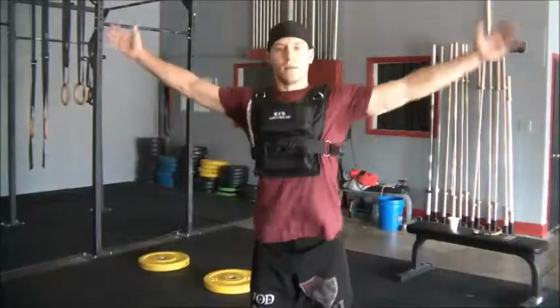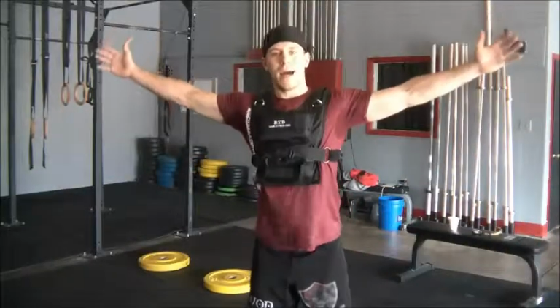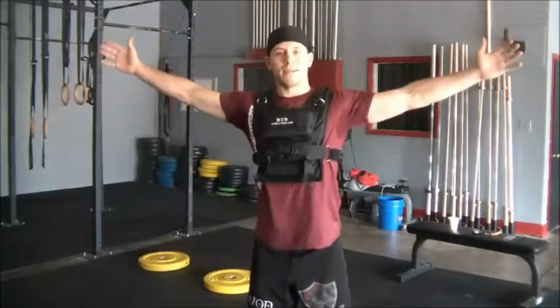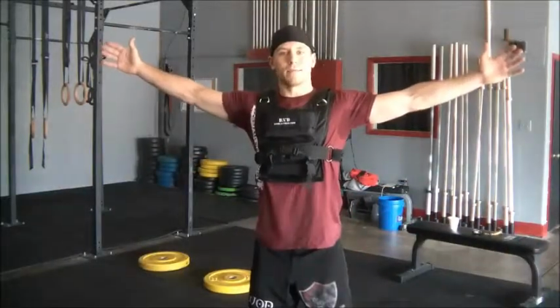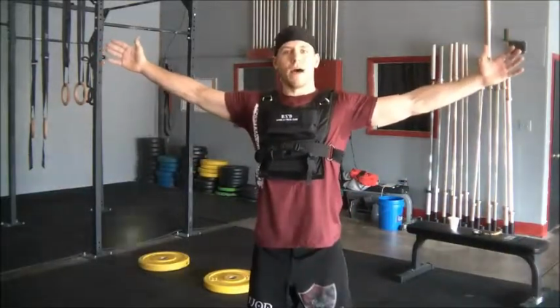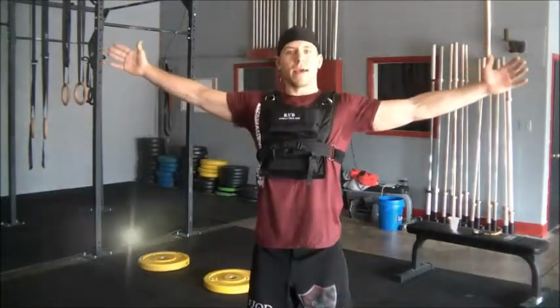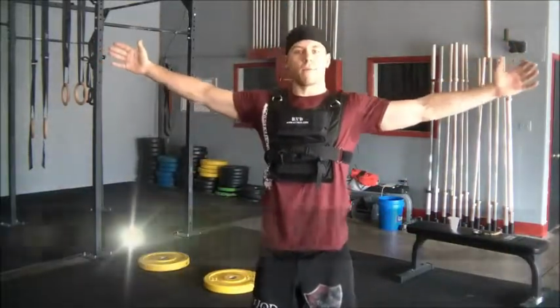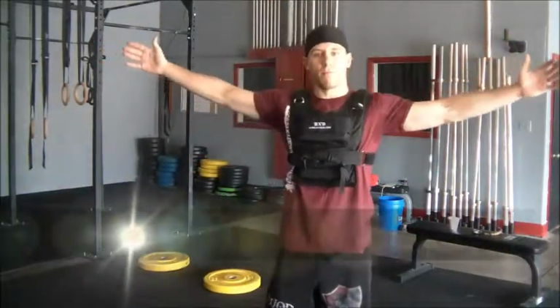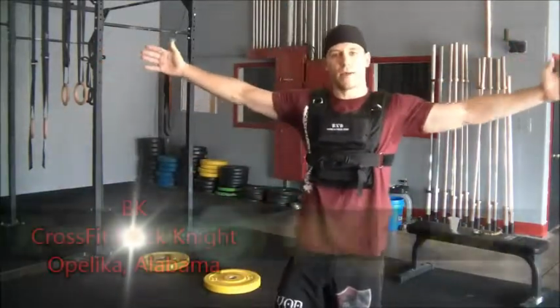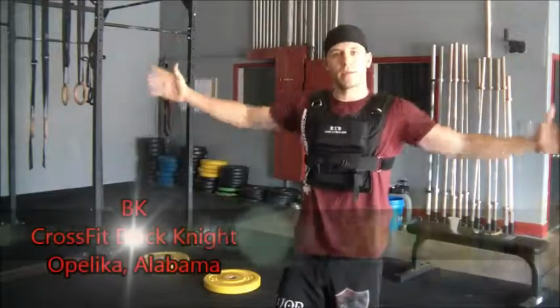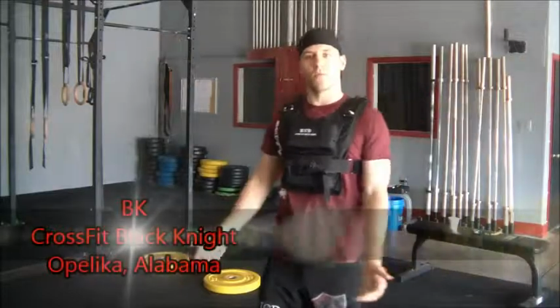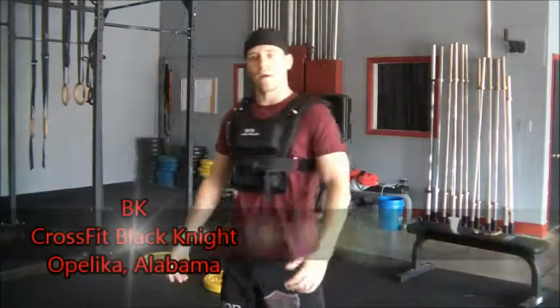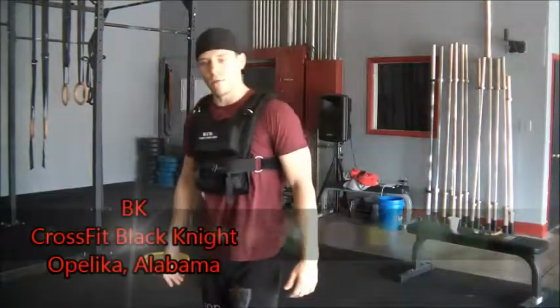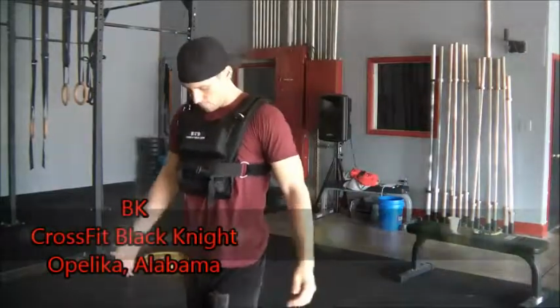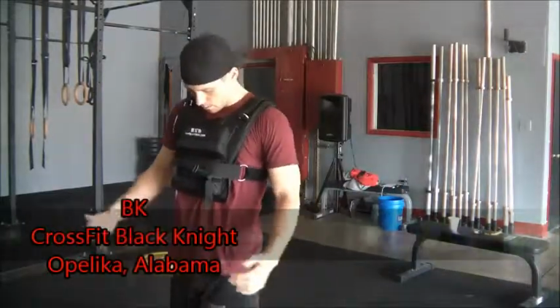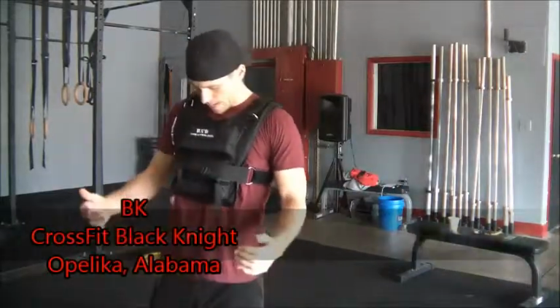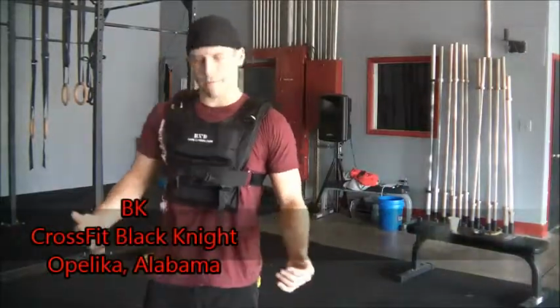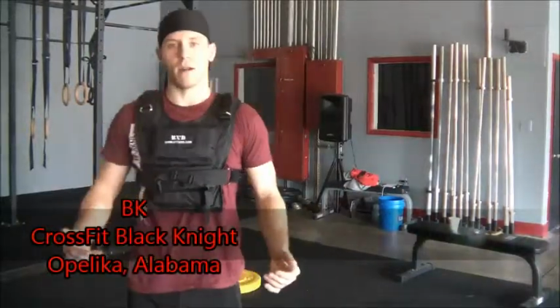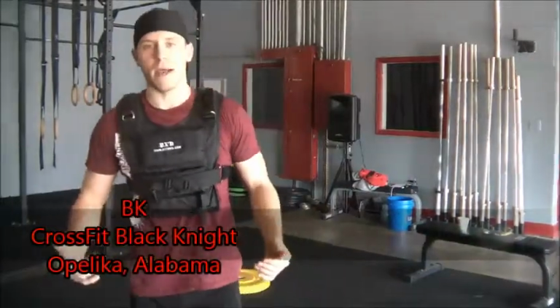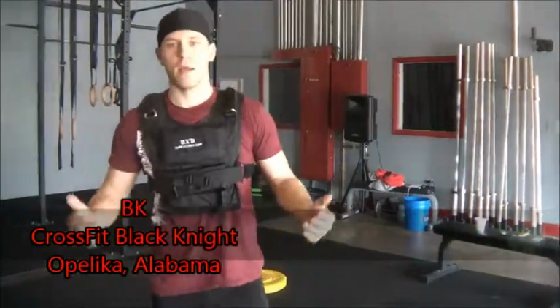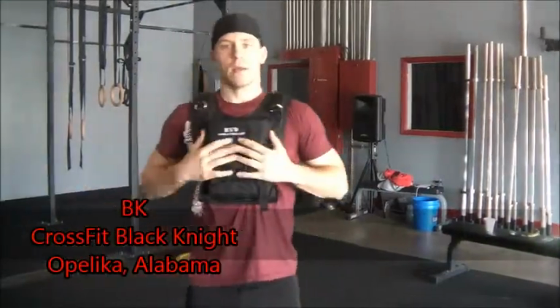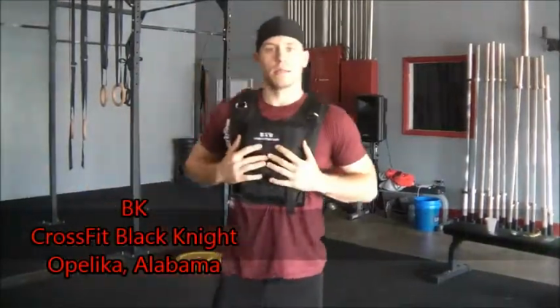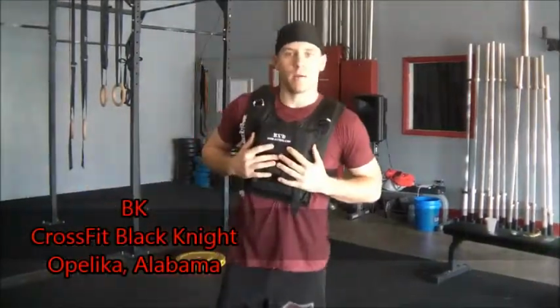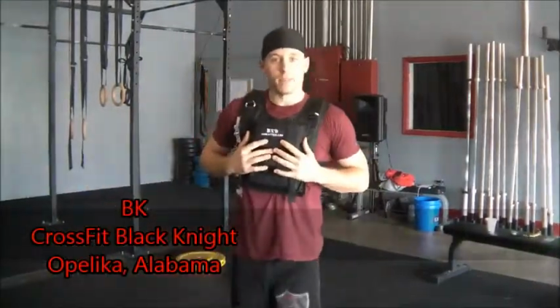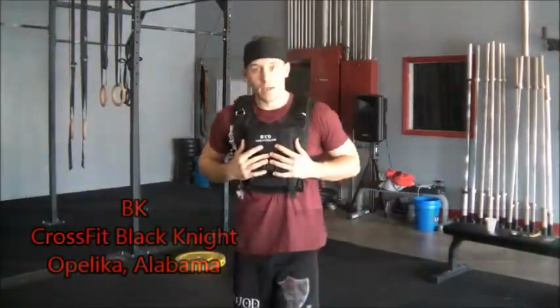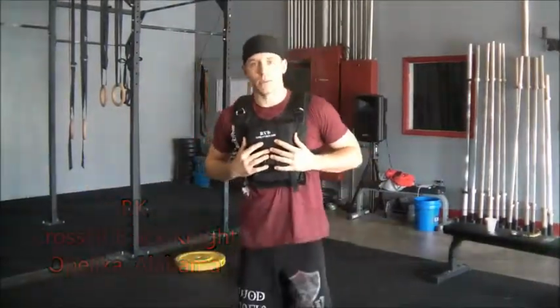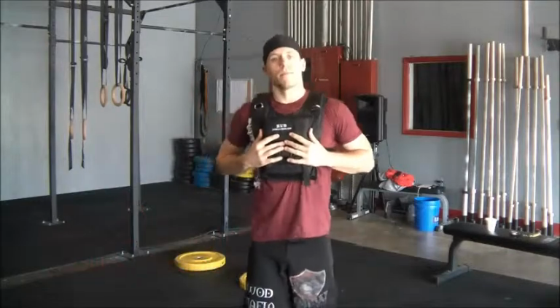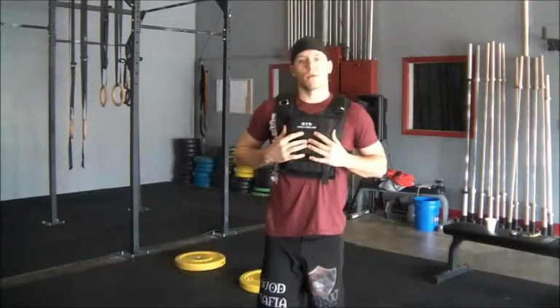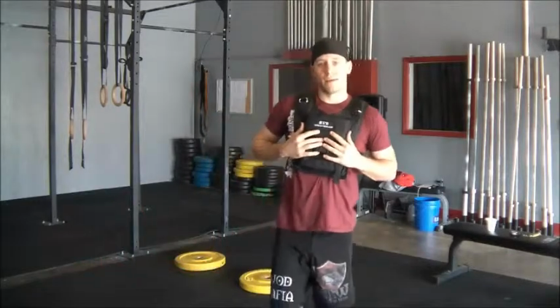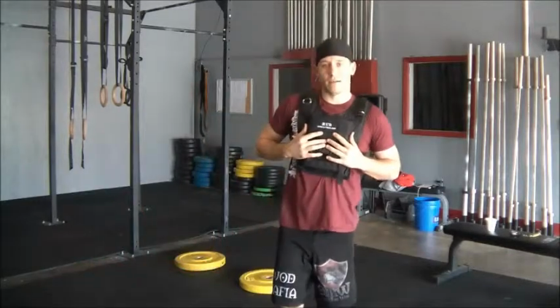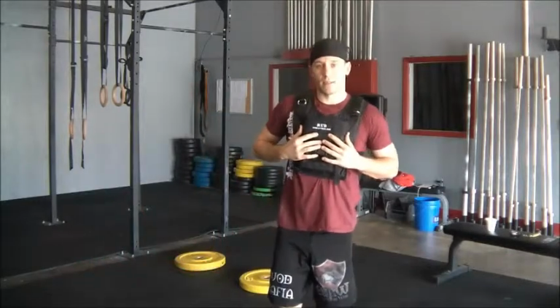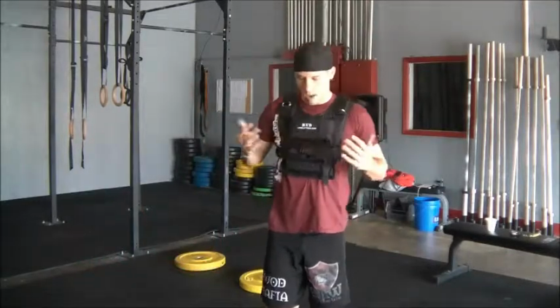Hi guys, Brian again from CrossFit Black Knight. Just want to go over this brand new toy I got from GetRx — it's their multi-use weighted vest.